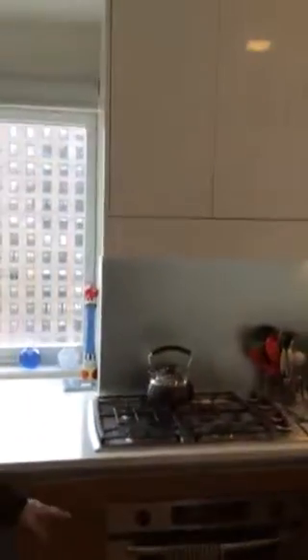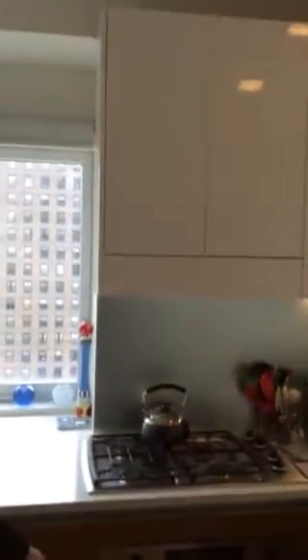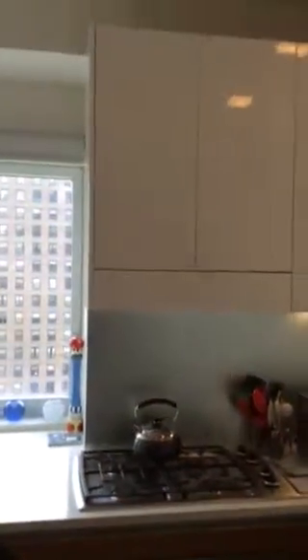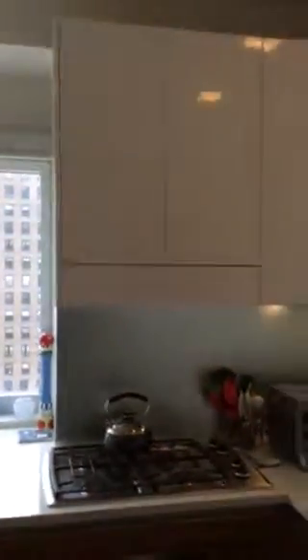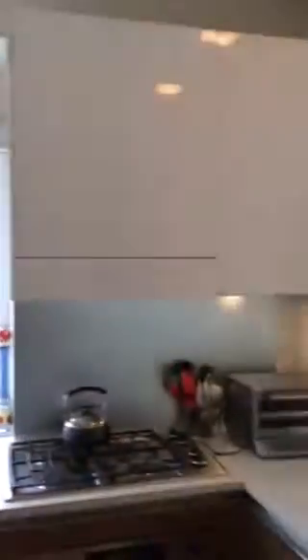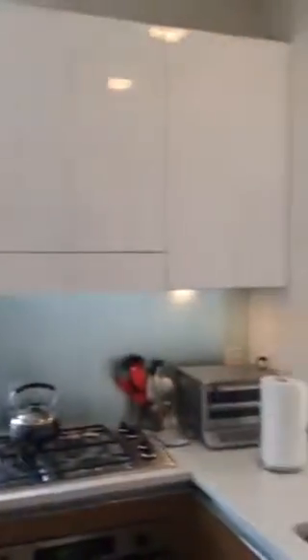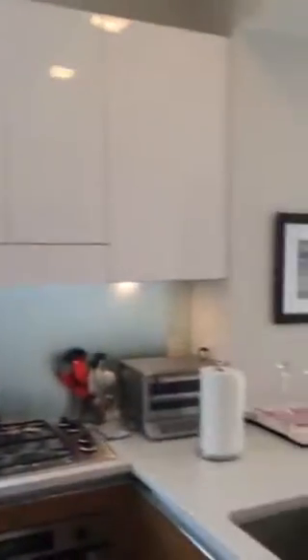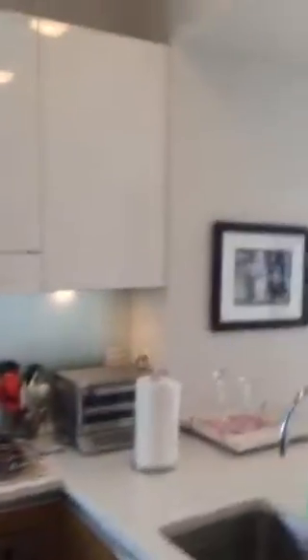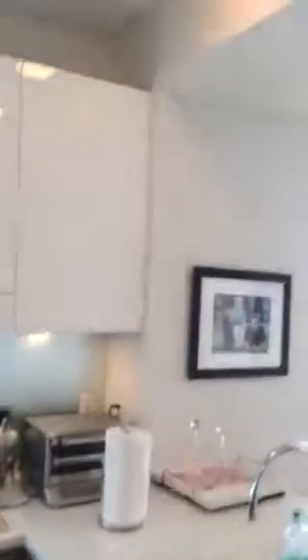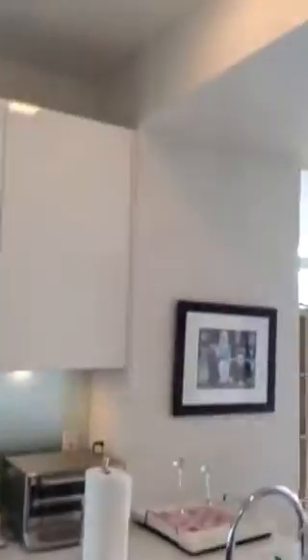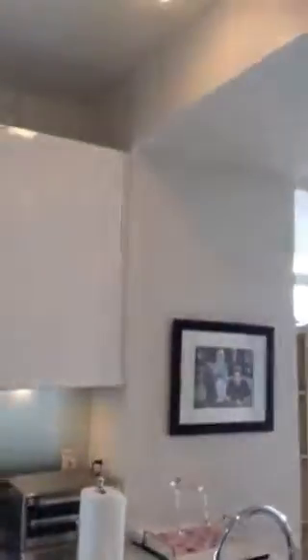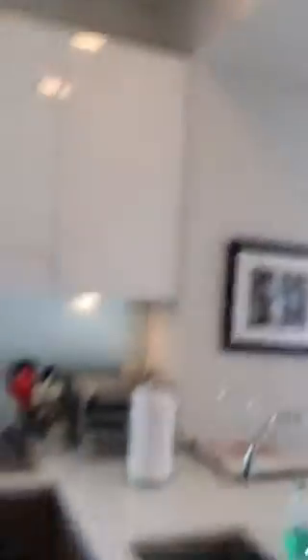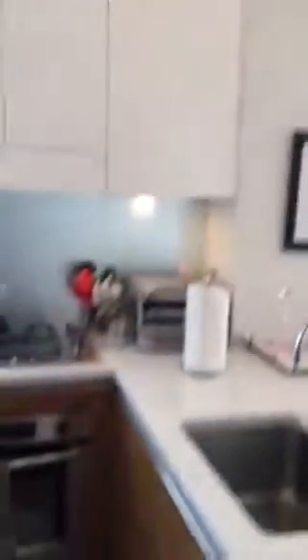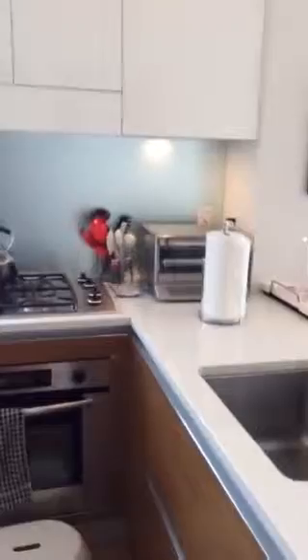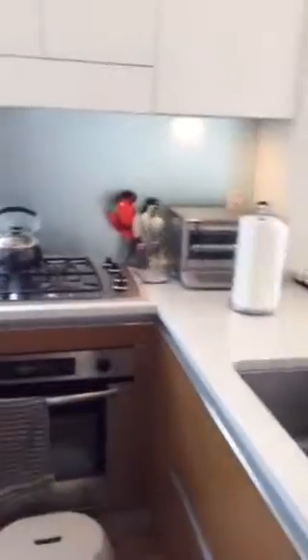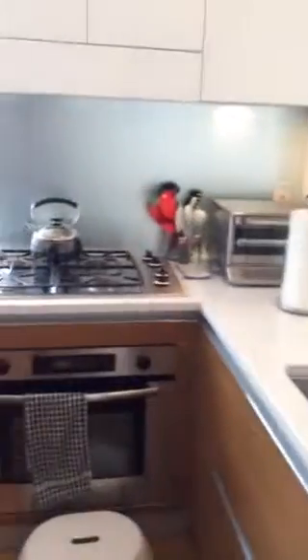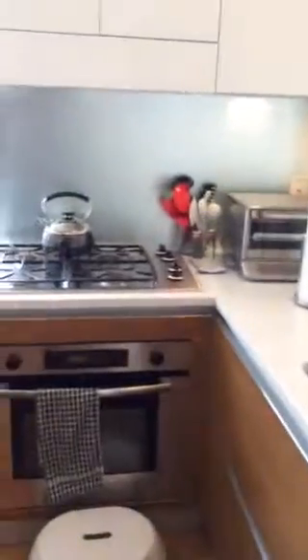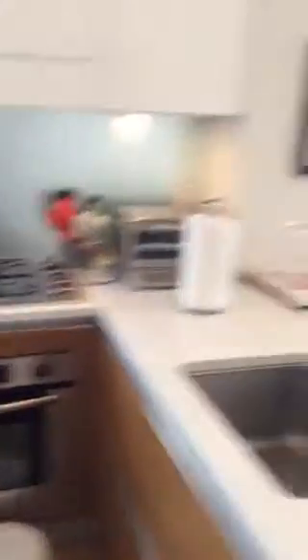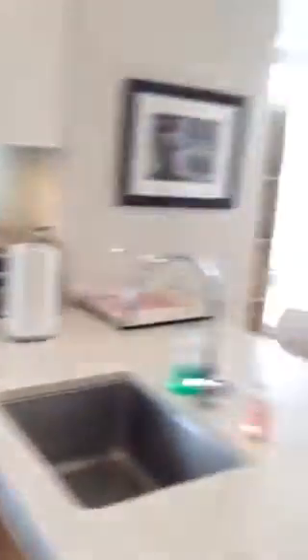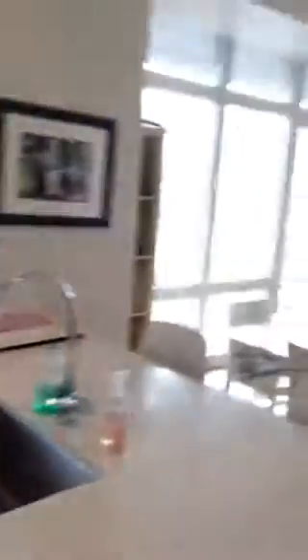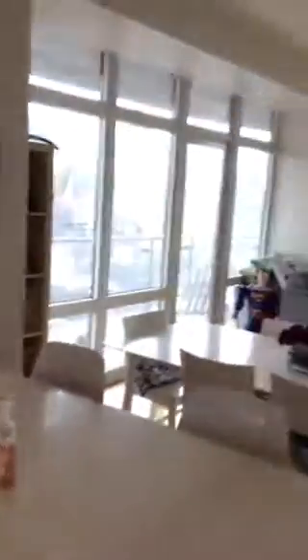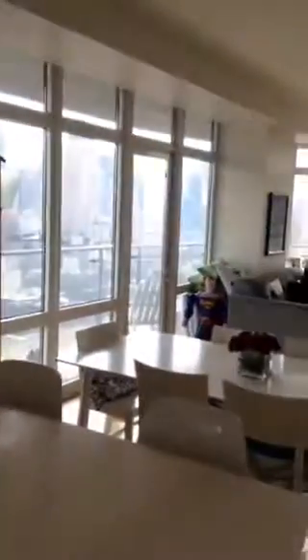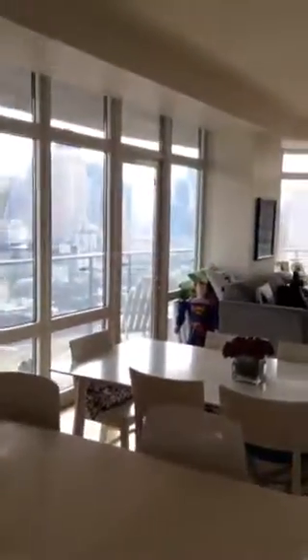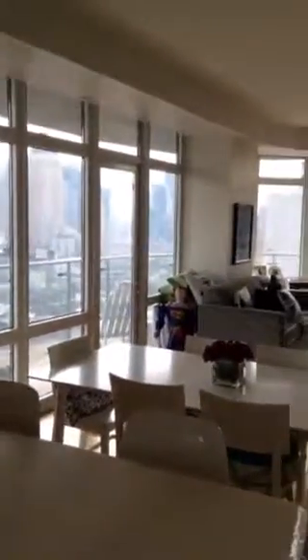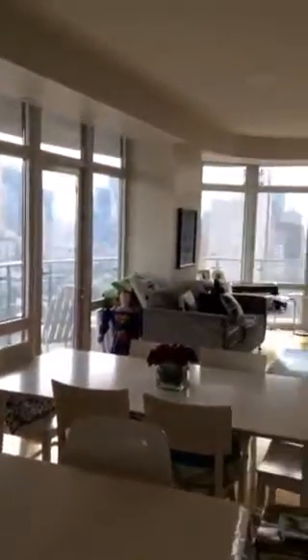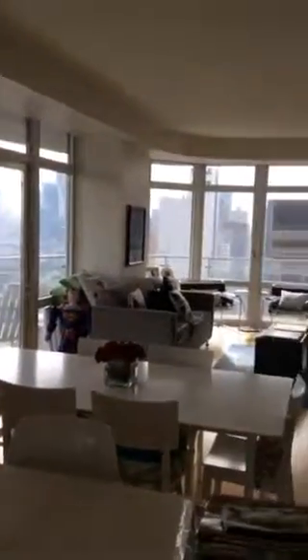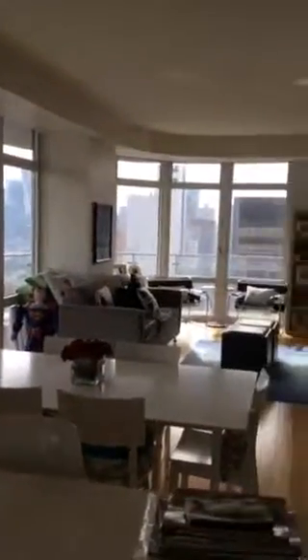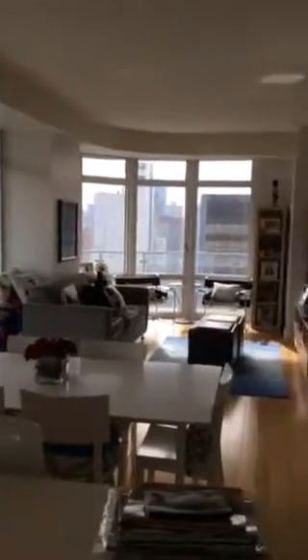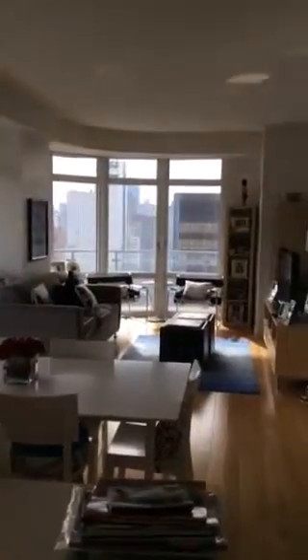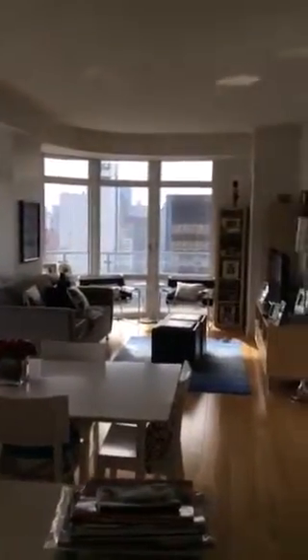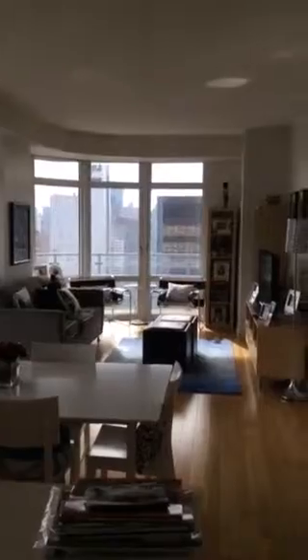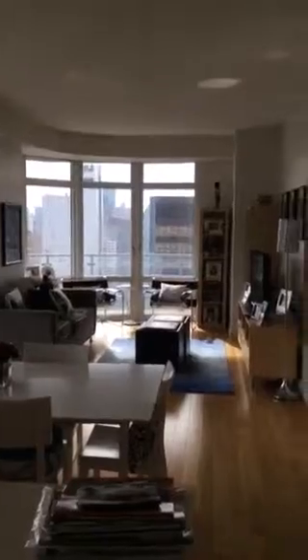It's a Bosch oven with a four-burner cooktop. The ceiling height in the apartment is nine and a half feet high. The main exposure is south and east.